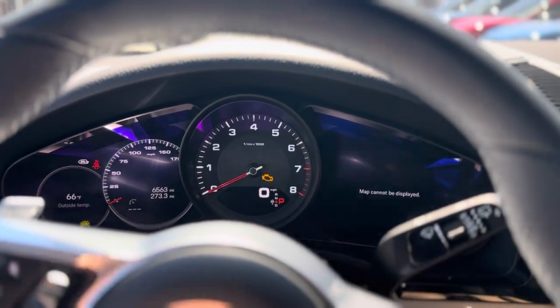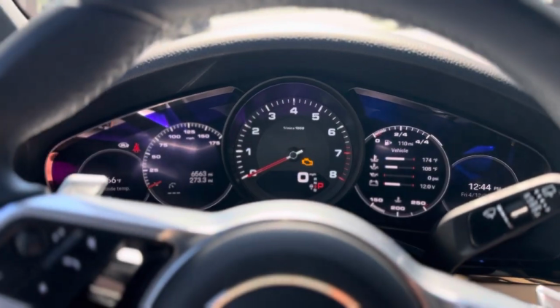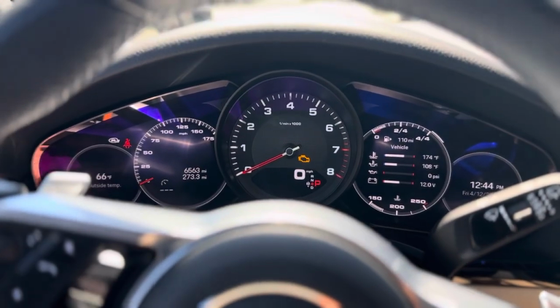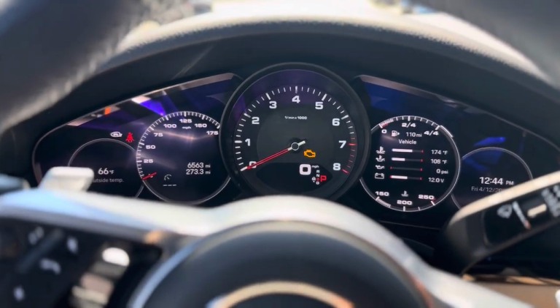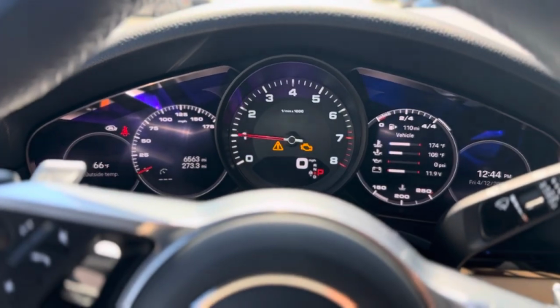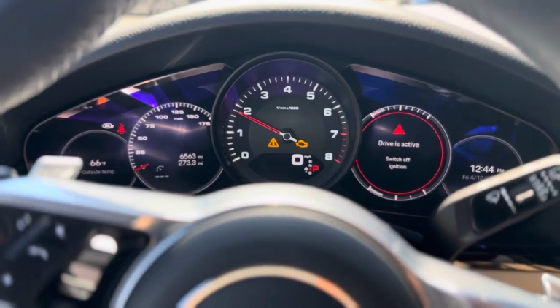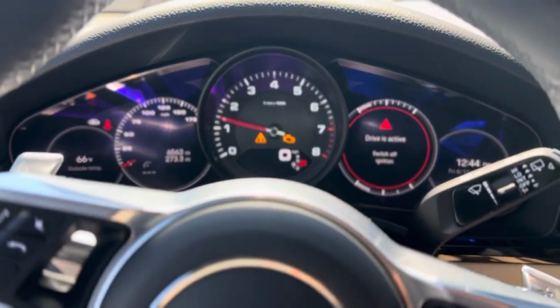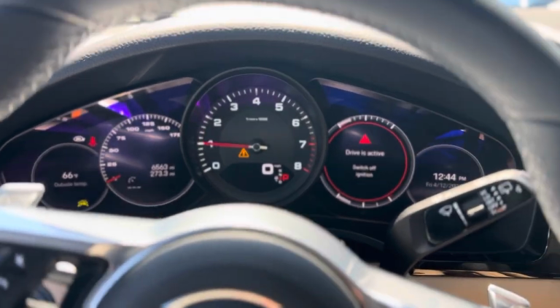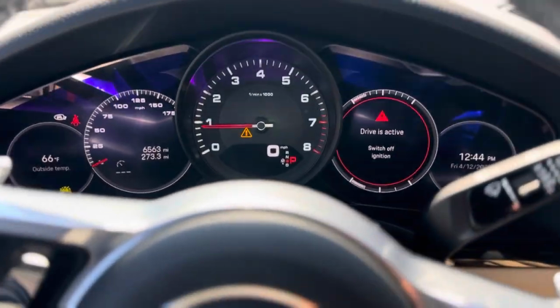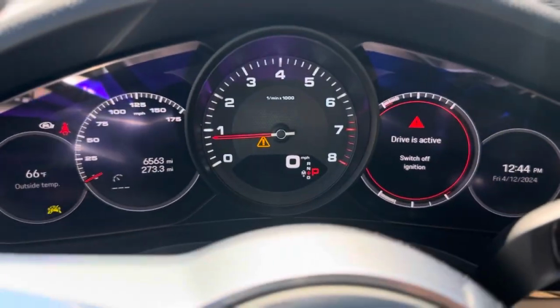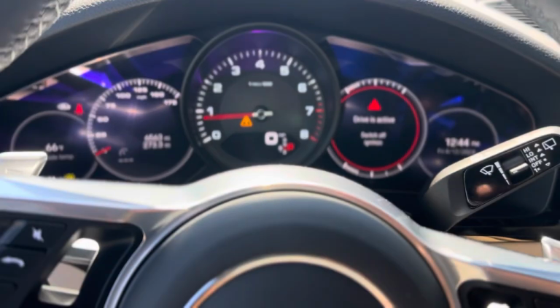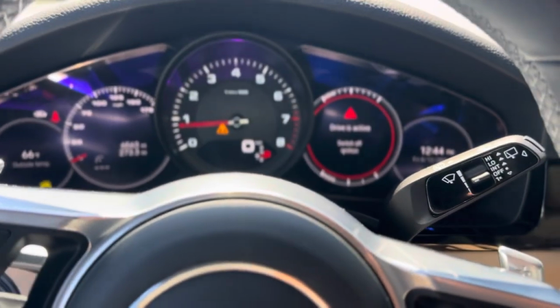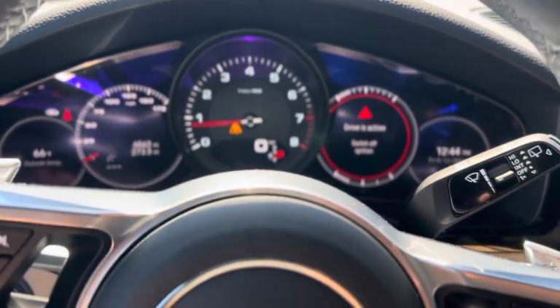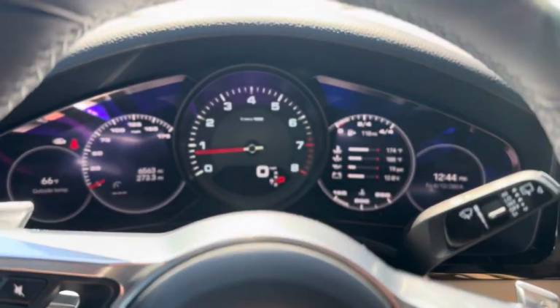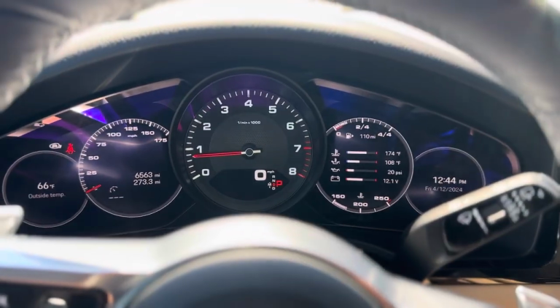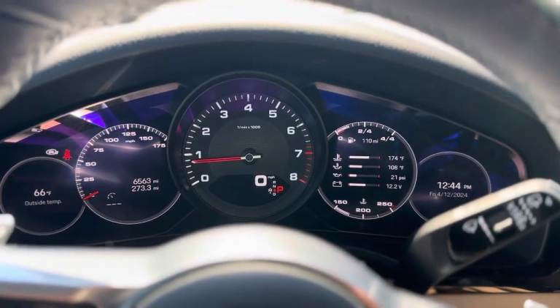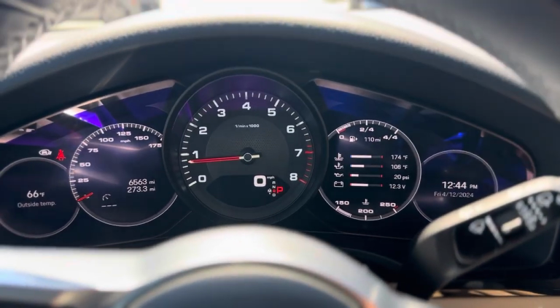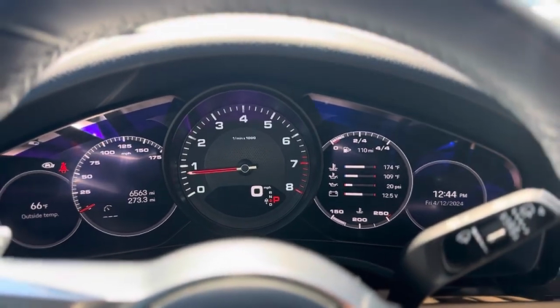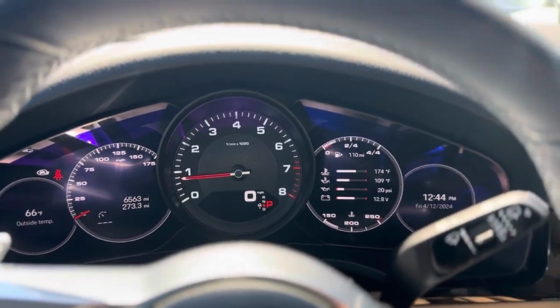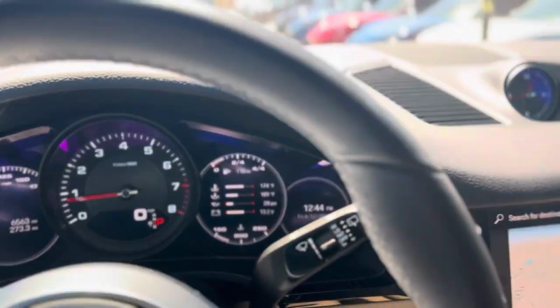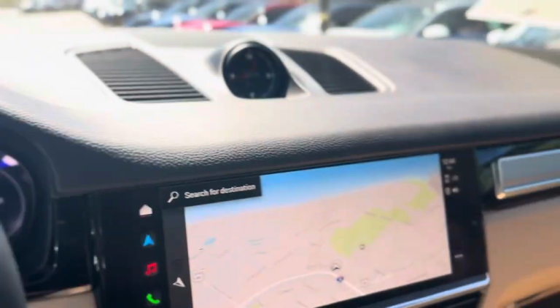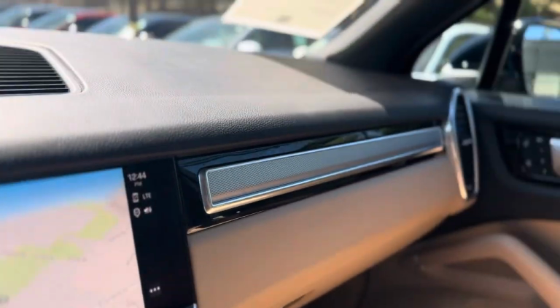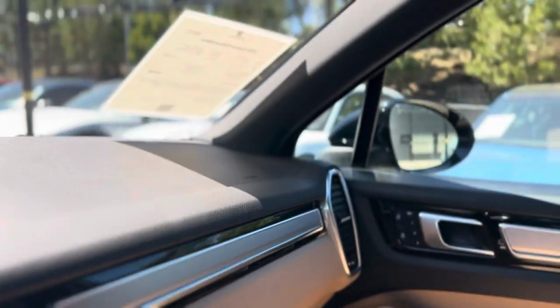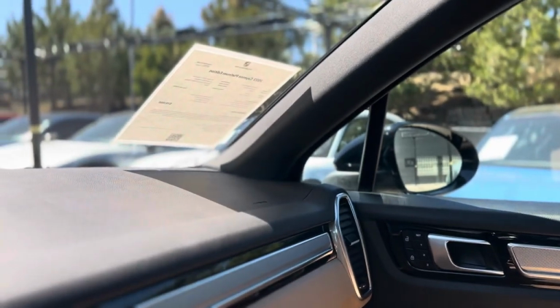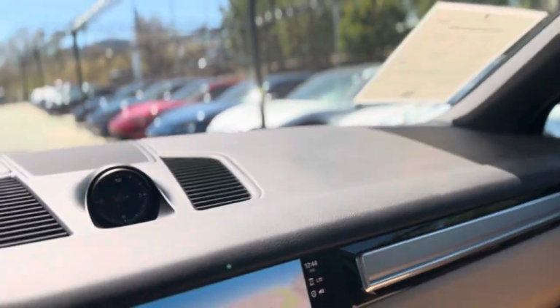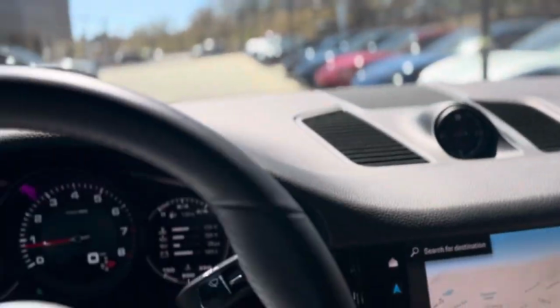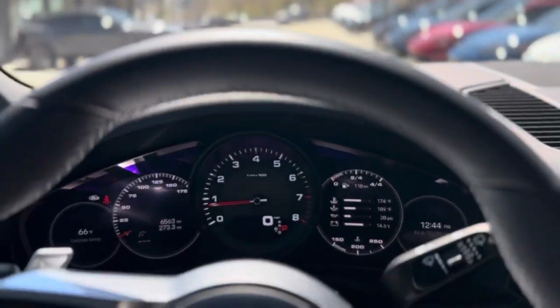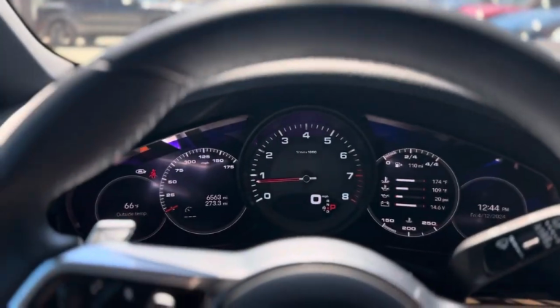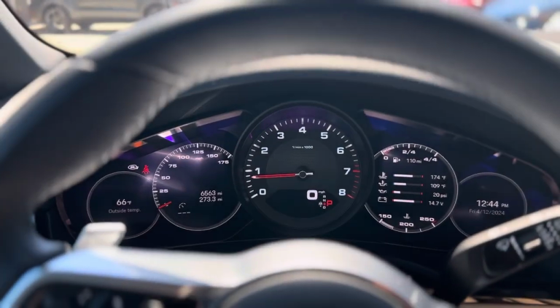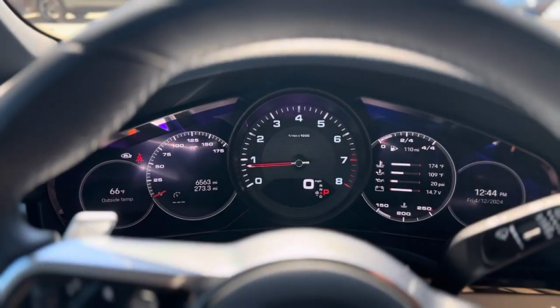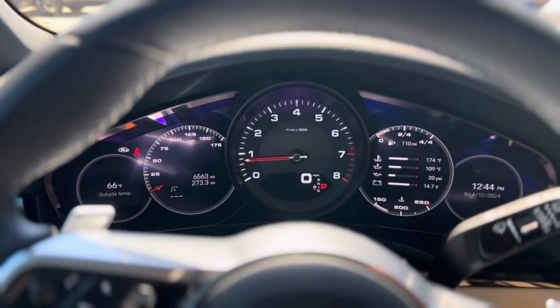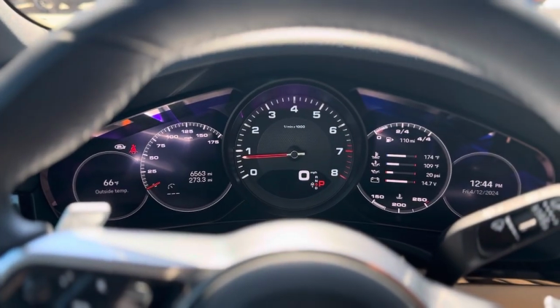I think the check engine light is just on because I didn't start it. Anyway, let me know if you have any questions about her — I'd love to see you guys down later. 612-961-2381 if you have any questions.